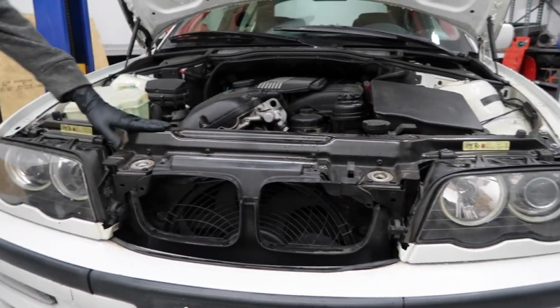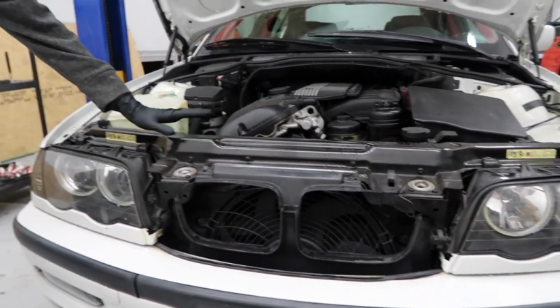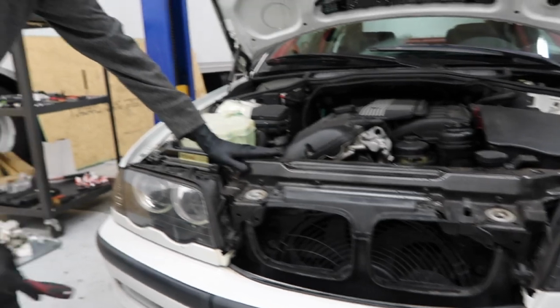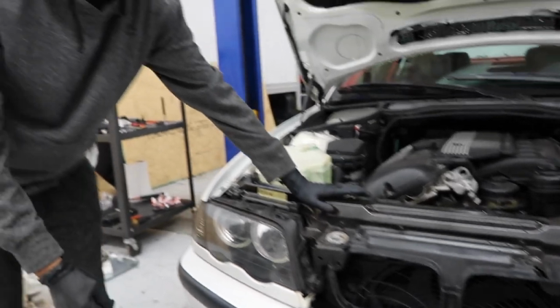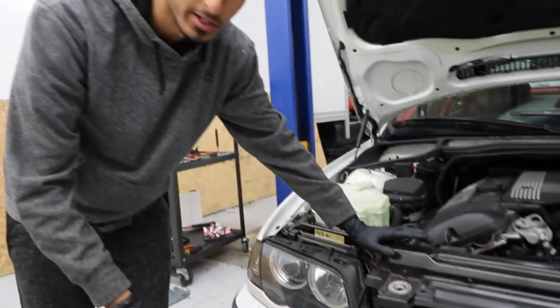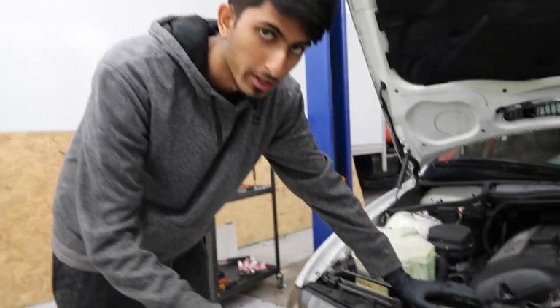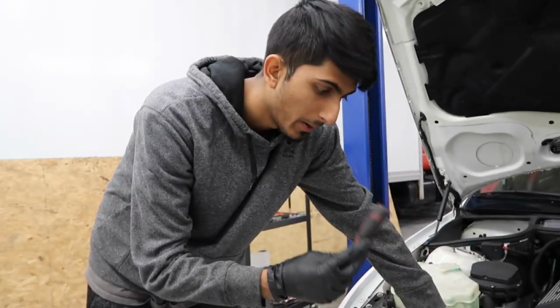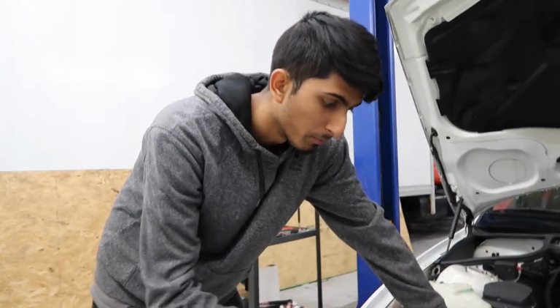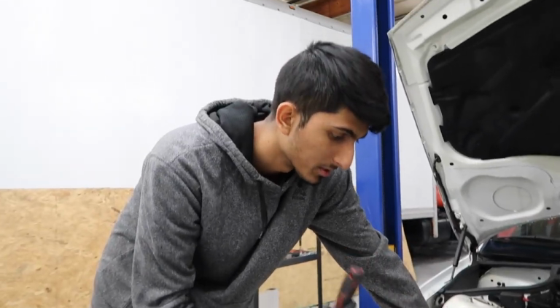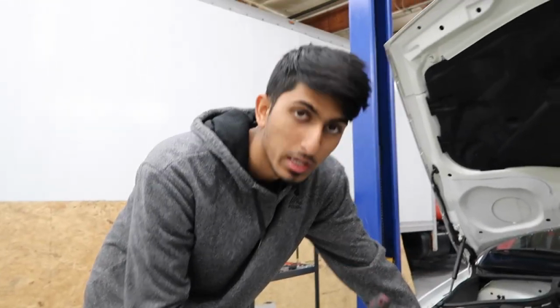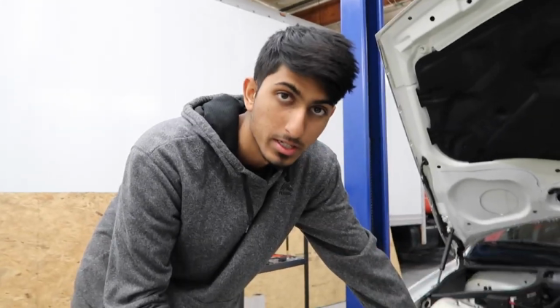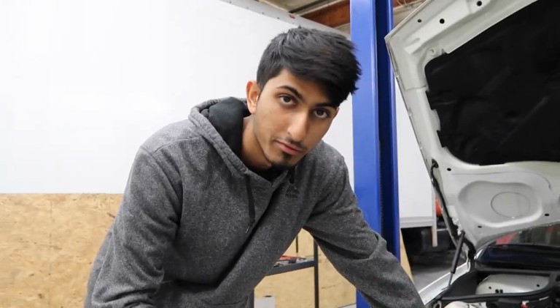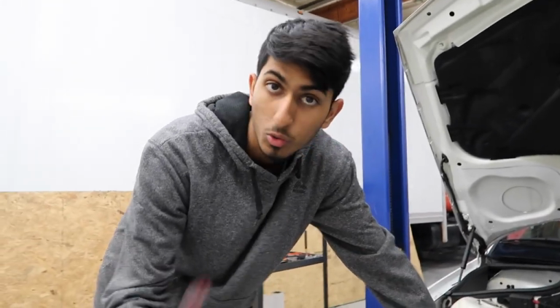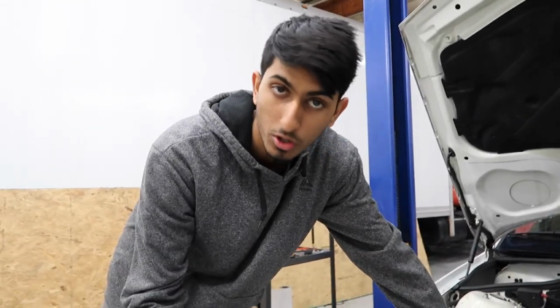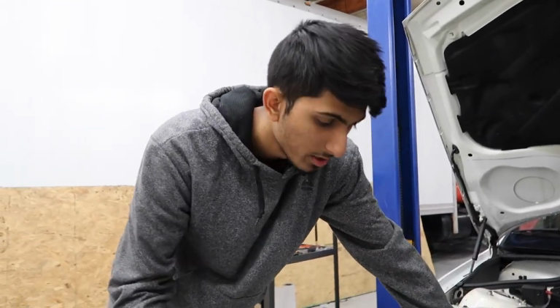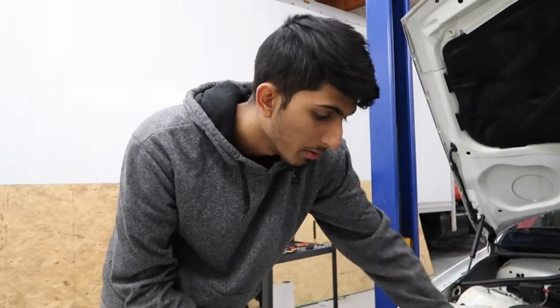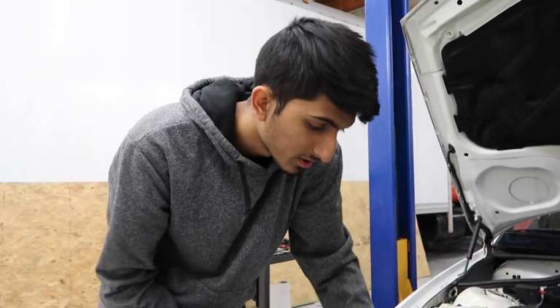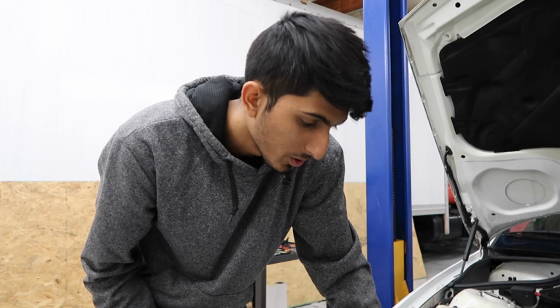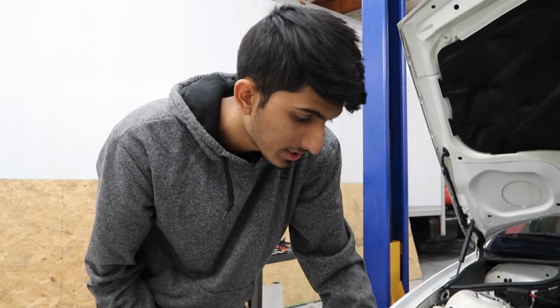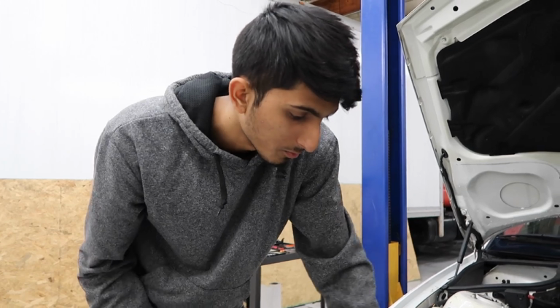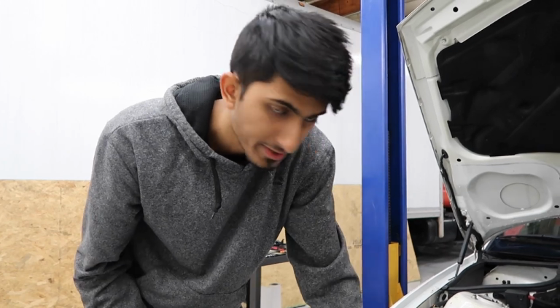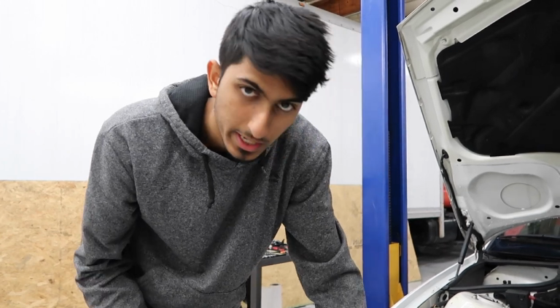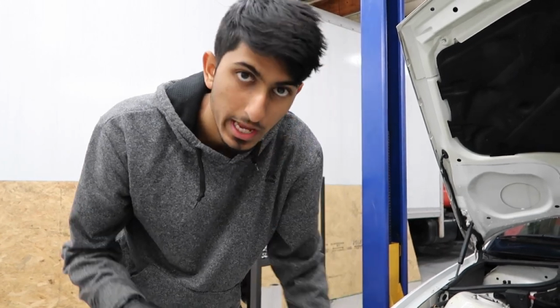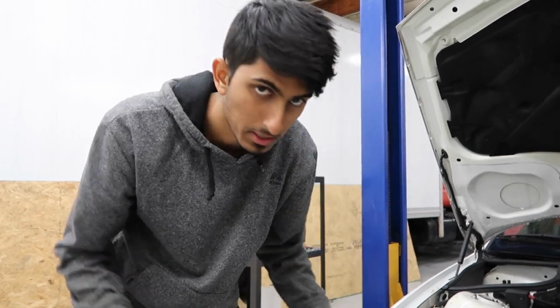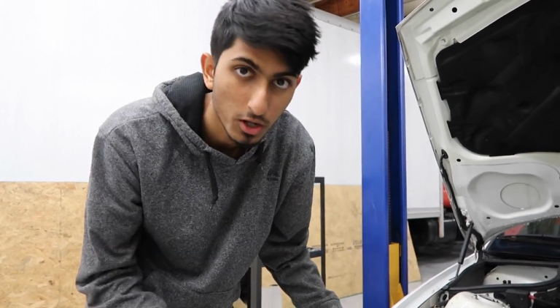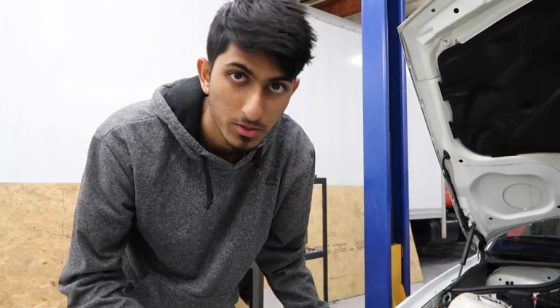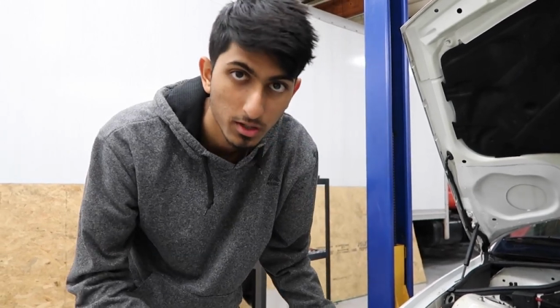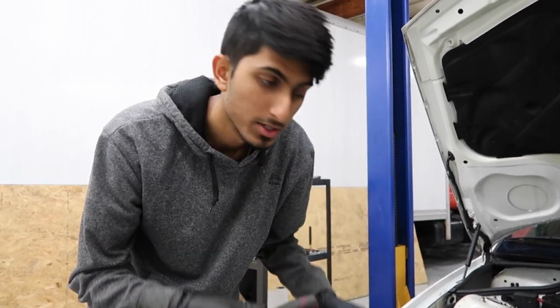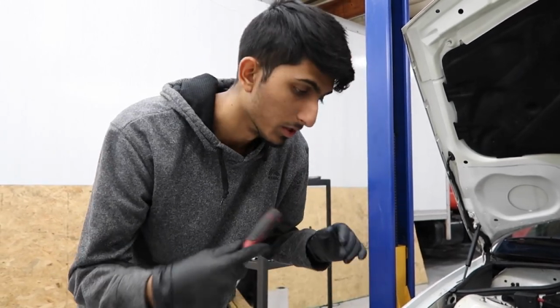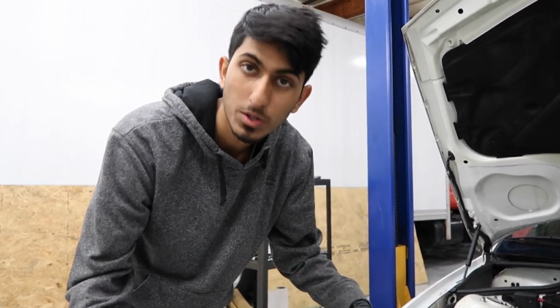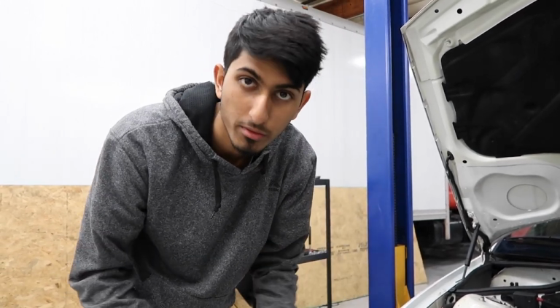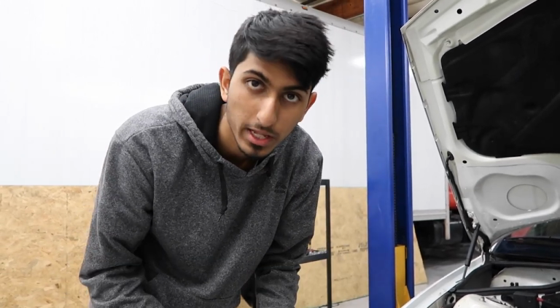This is my girlfriend's E46 by the way. We had to replace the whole headlight assembly from her old car. But I'm still going to show you guys how to remove everything and install them as well. So let's go ahead and start from the beginning.